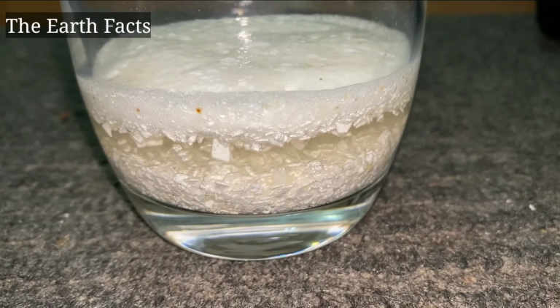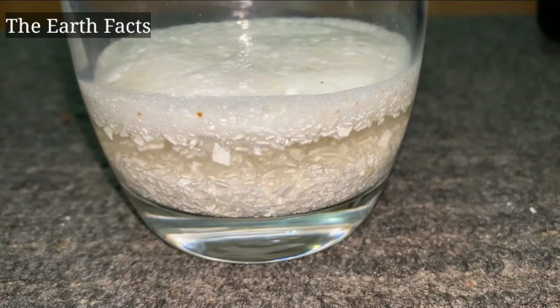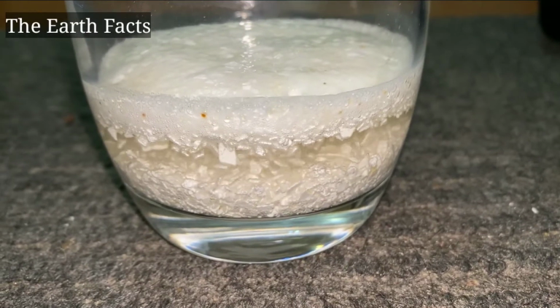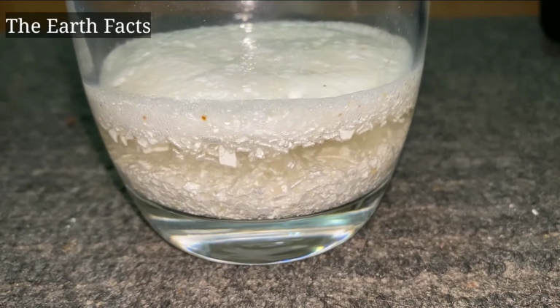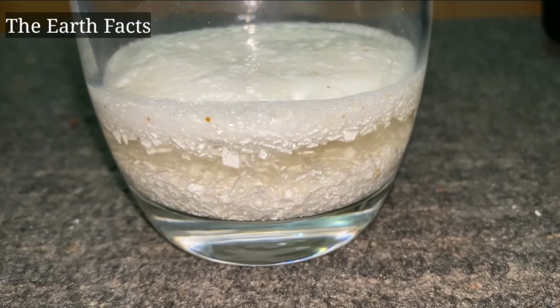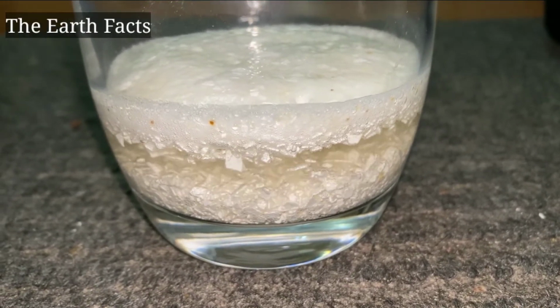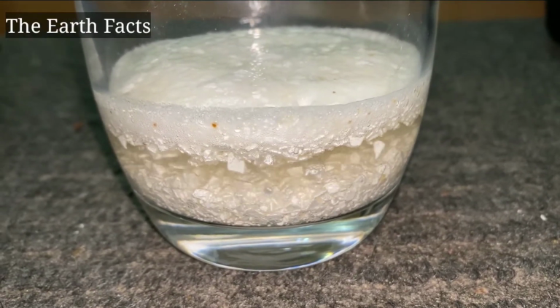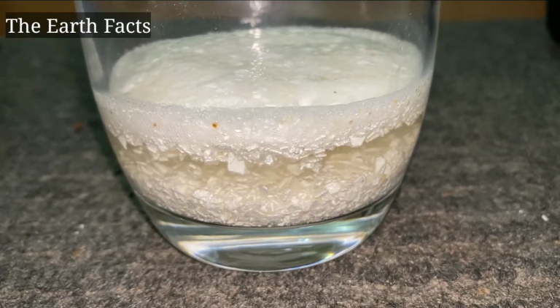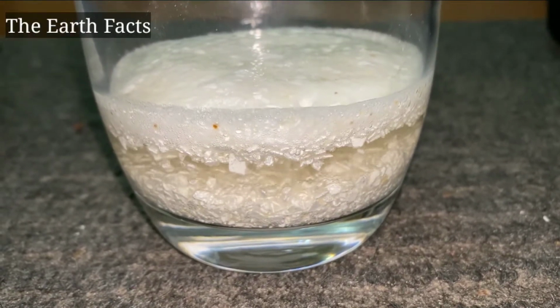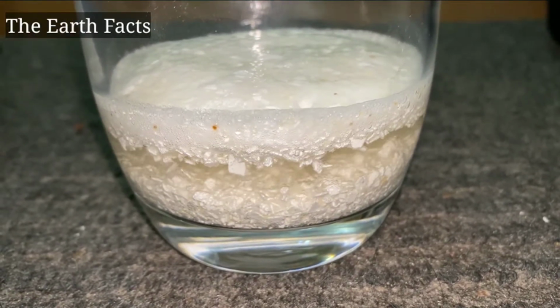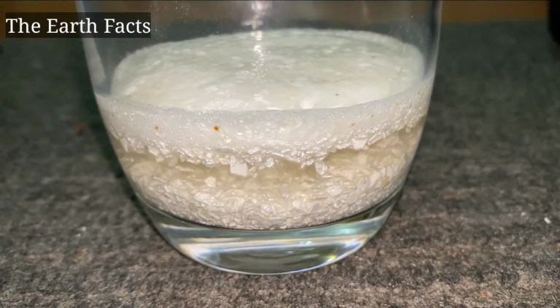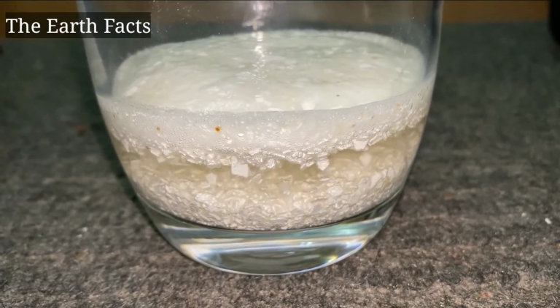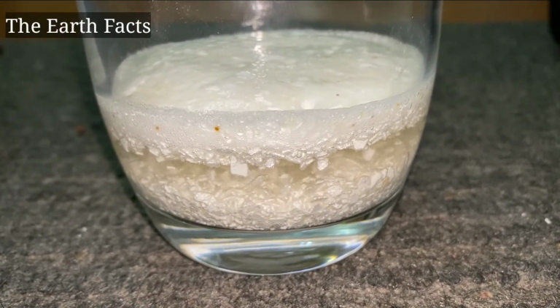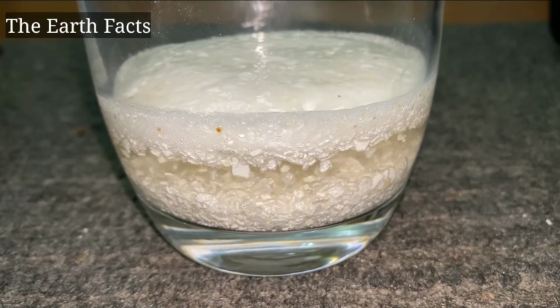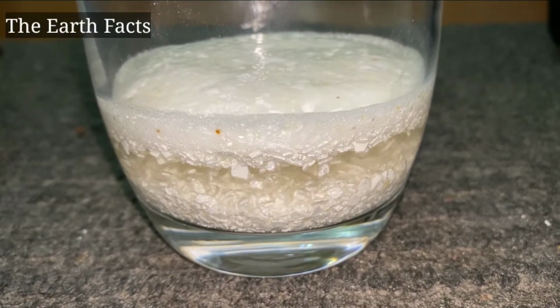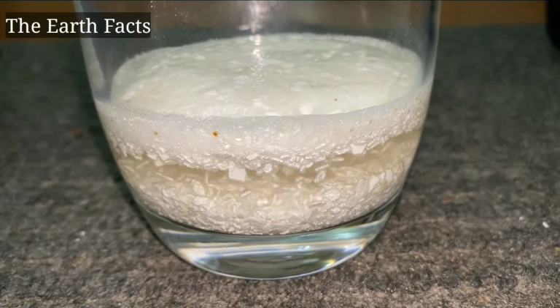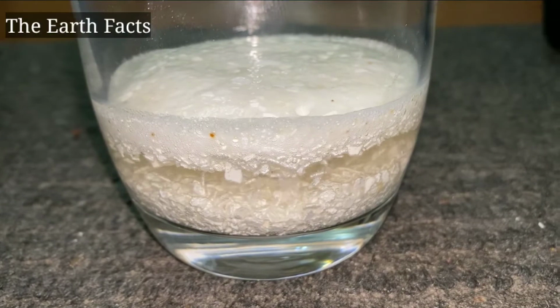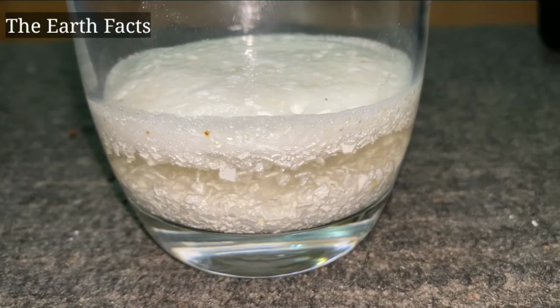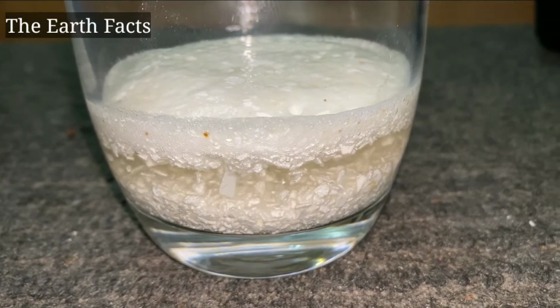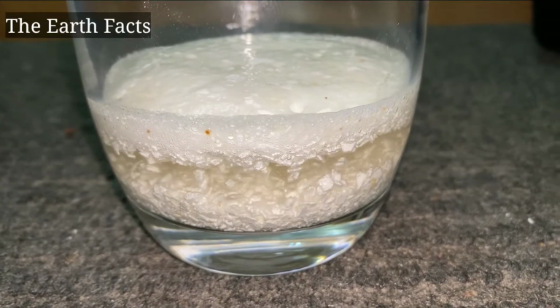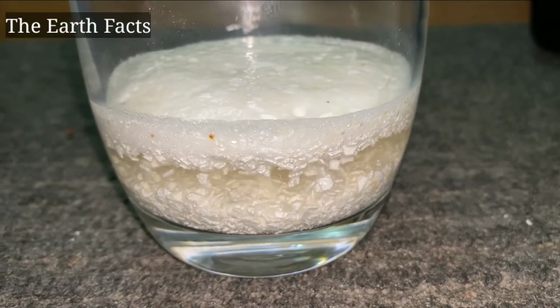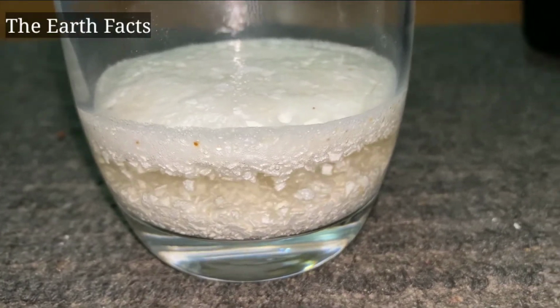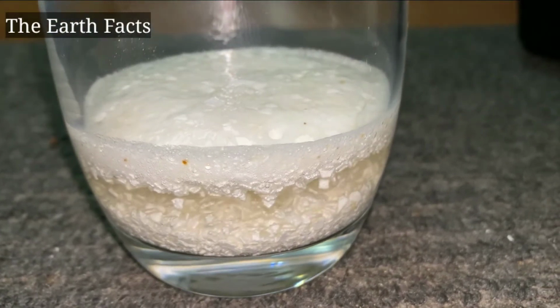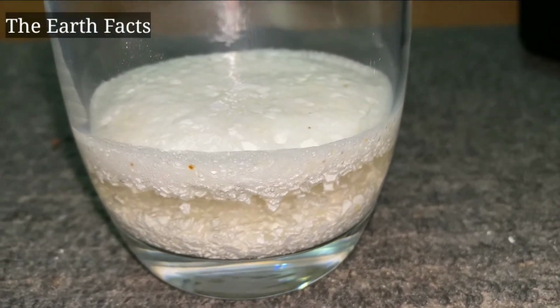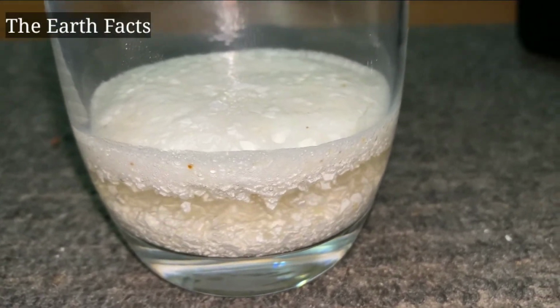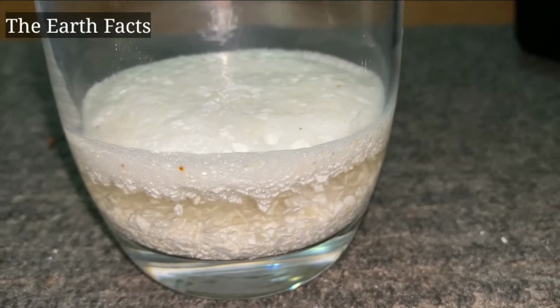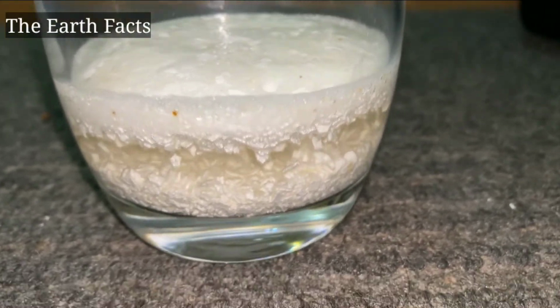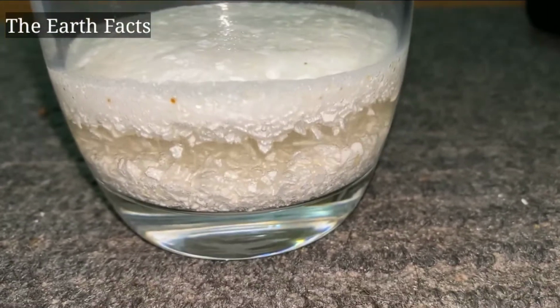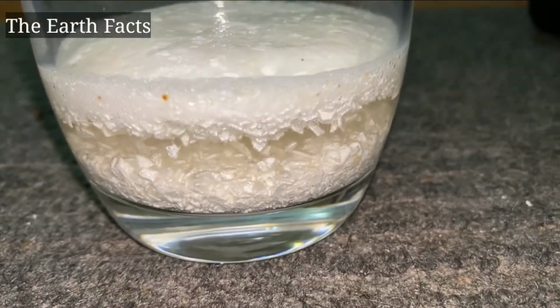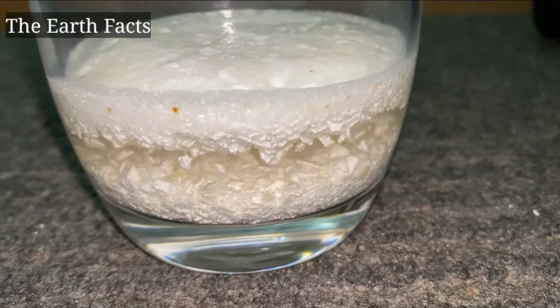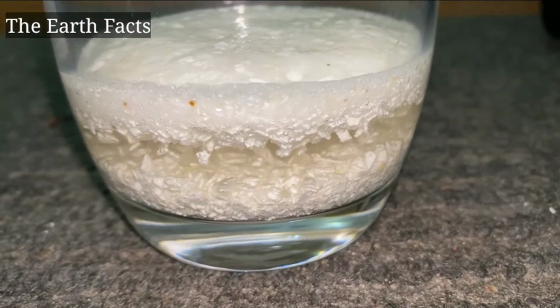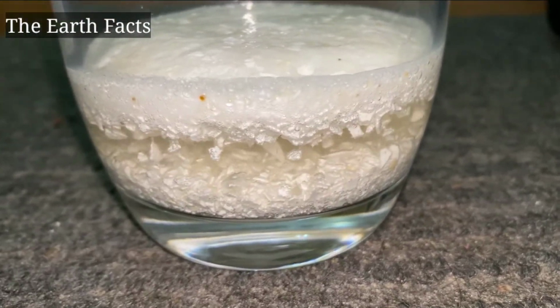So now let it sit for 30 minutes. You will see the reaction is still bubbling and you will see the foam. Let's wait until it stops bubbling.